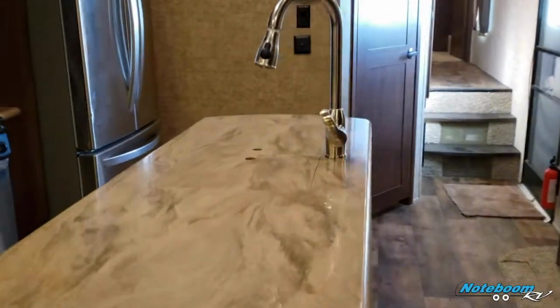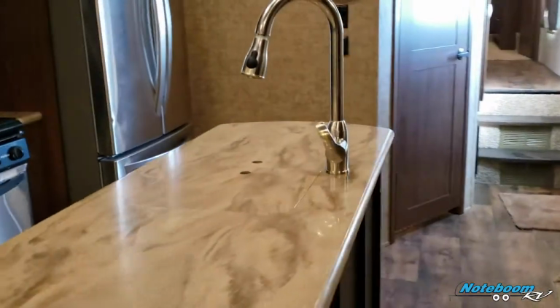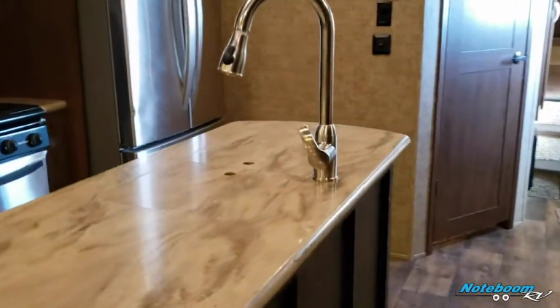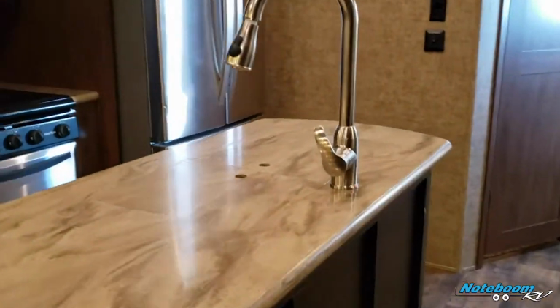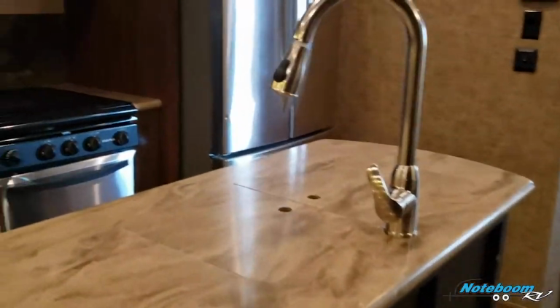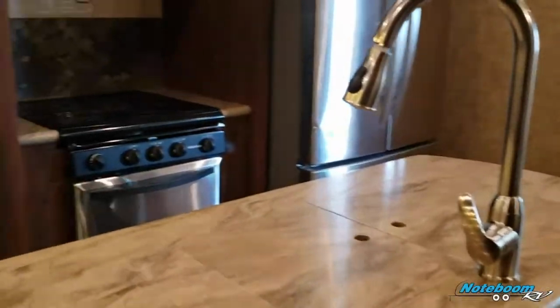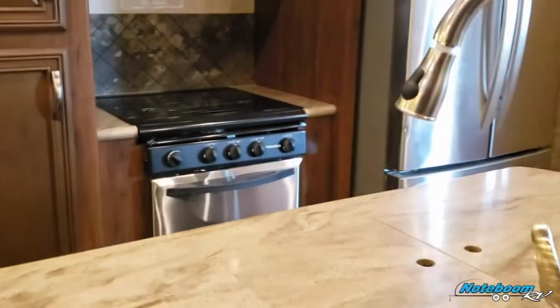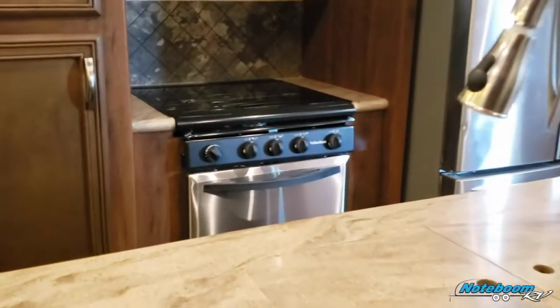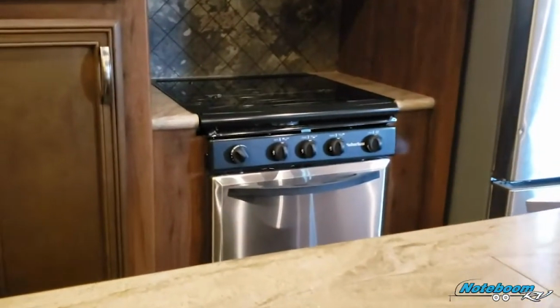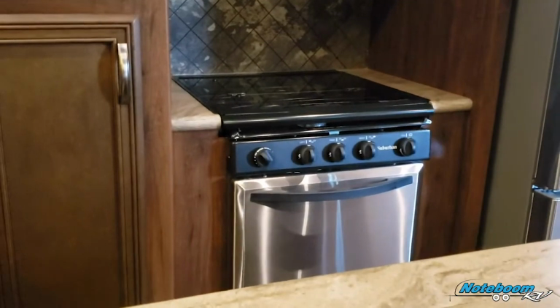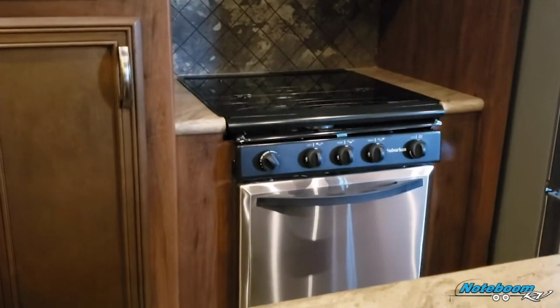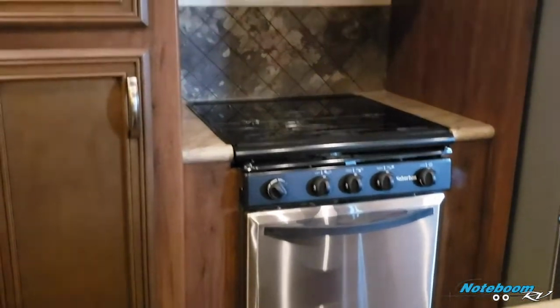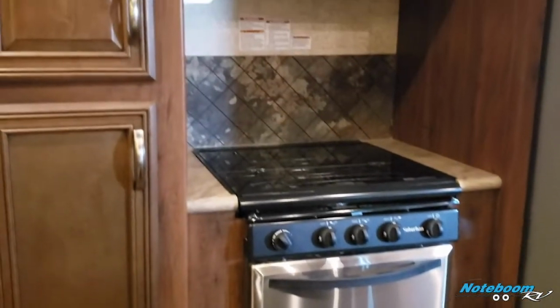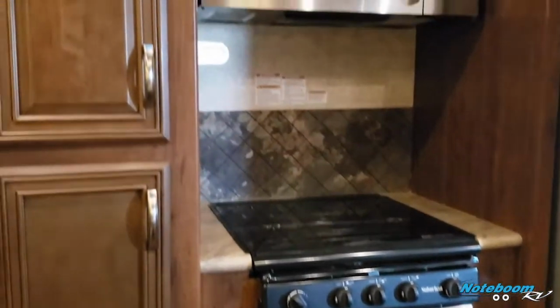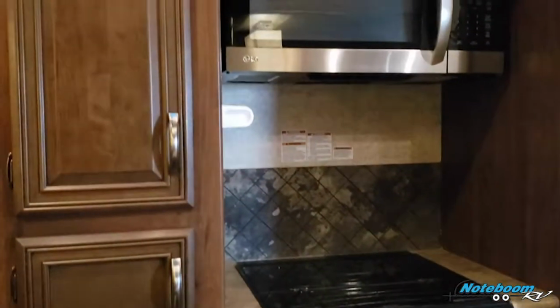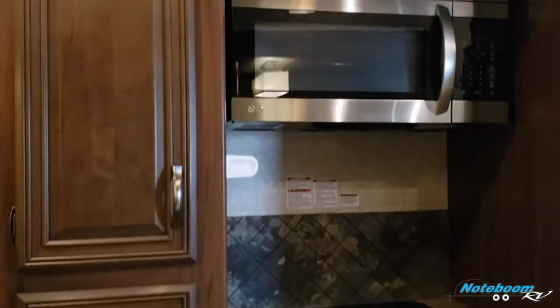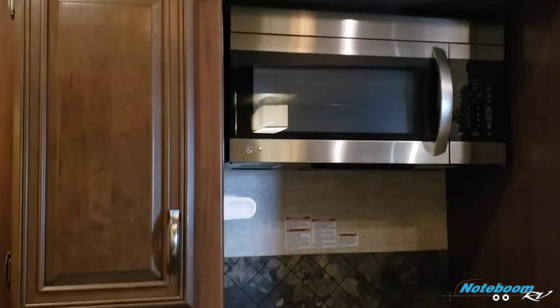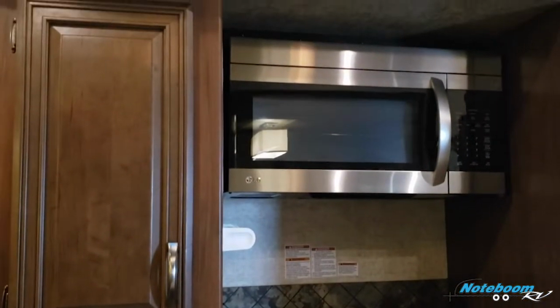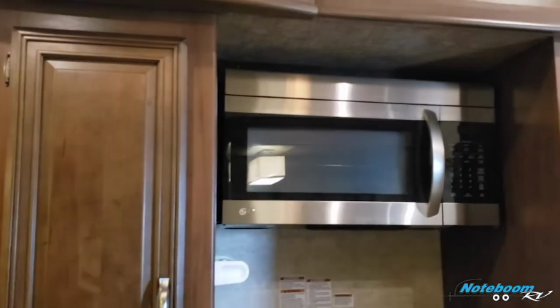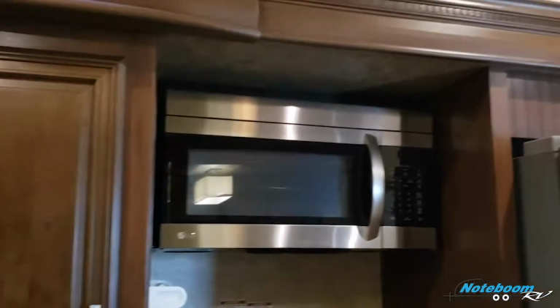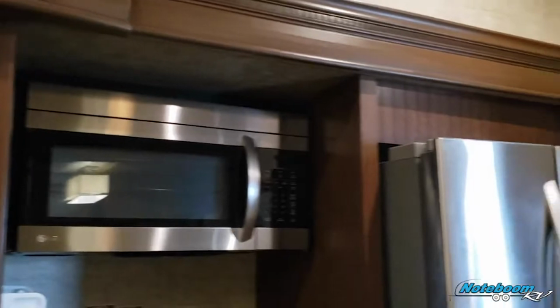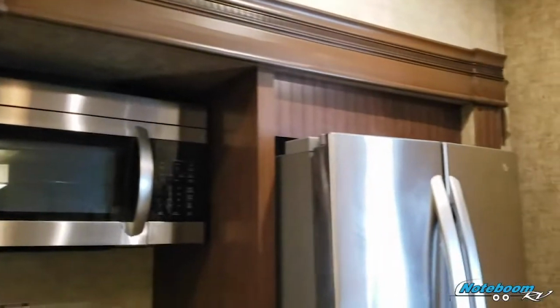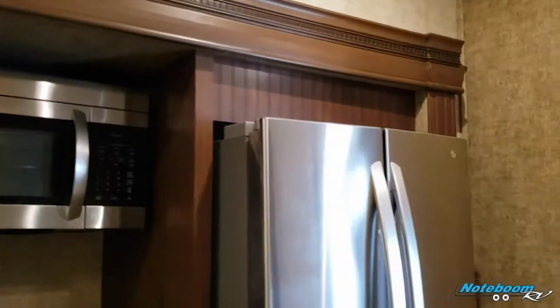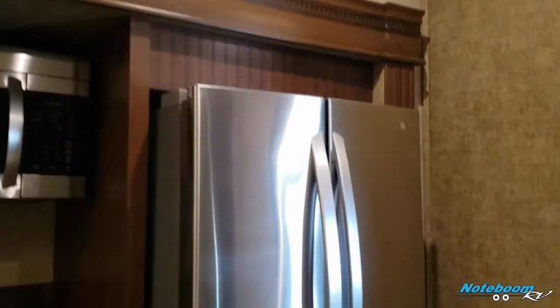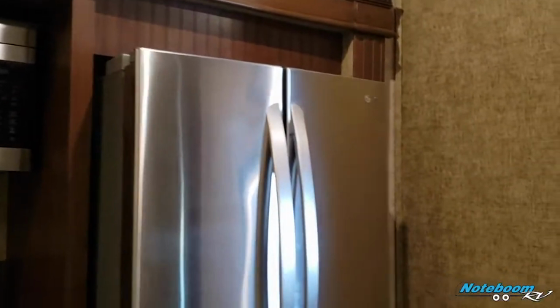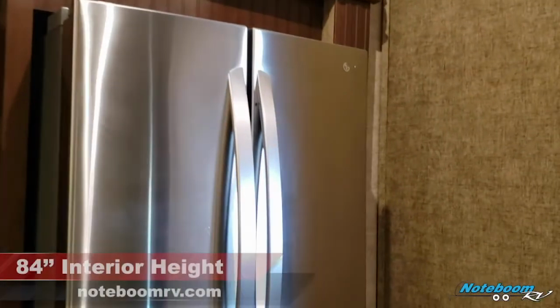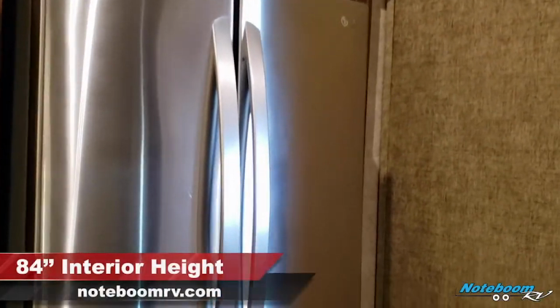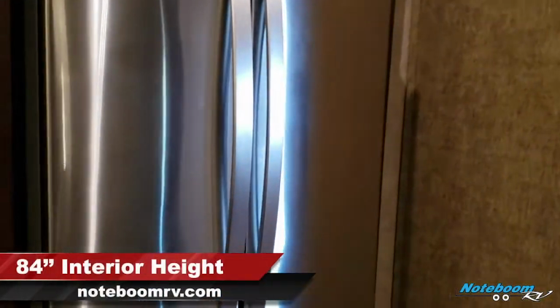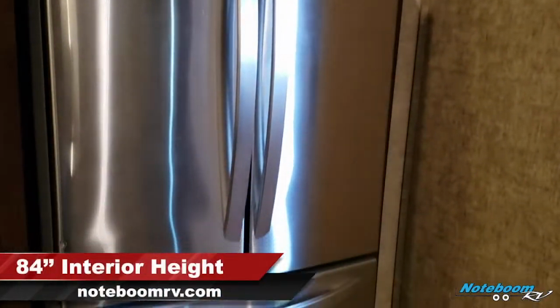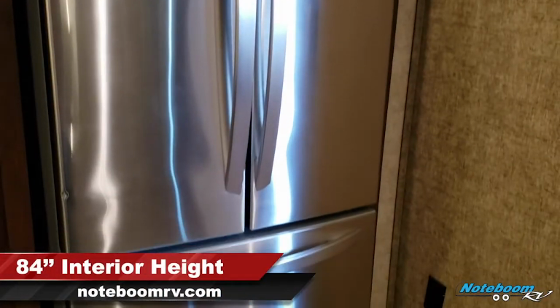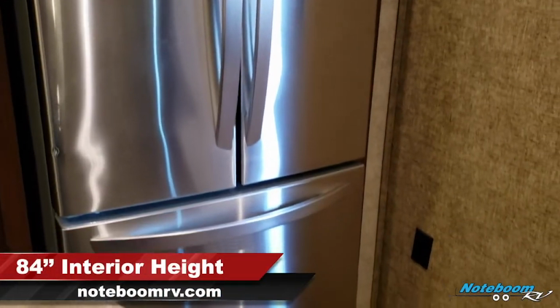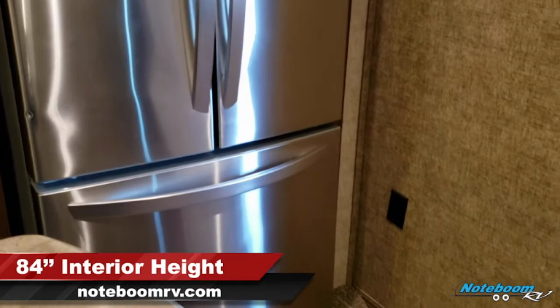There's a huge kitchen island with plenty of storage. In the kitchen you get a three-burner stove top, a residential size microwave, and a residential refrigerator and freezer — LG stainless steel.